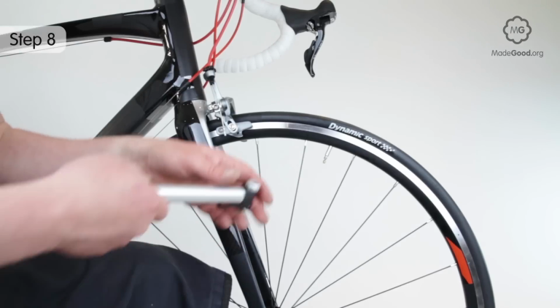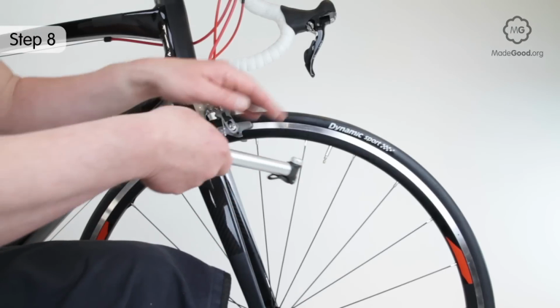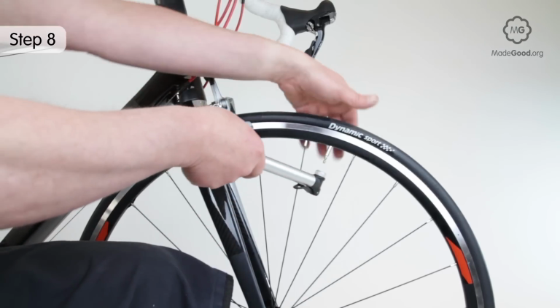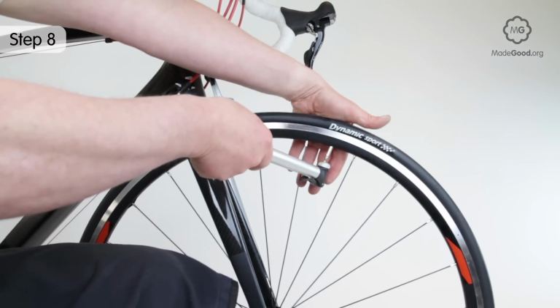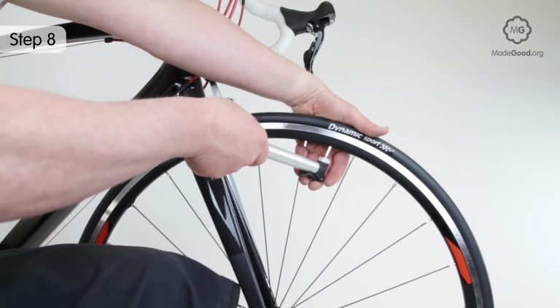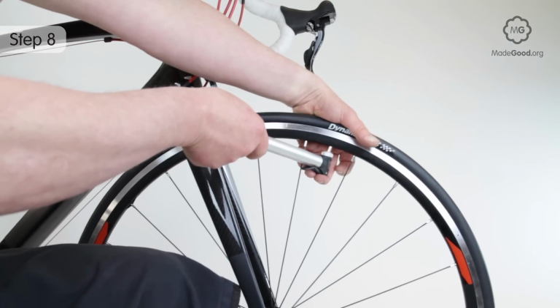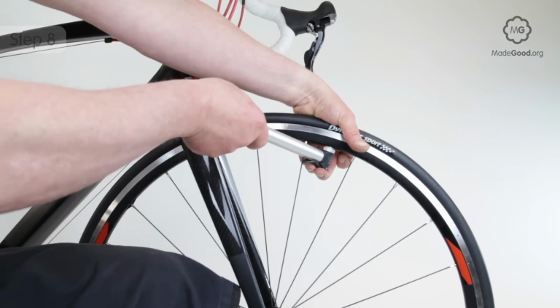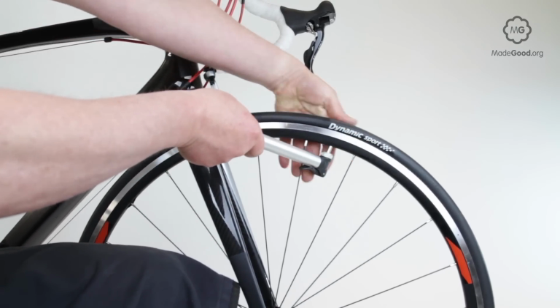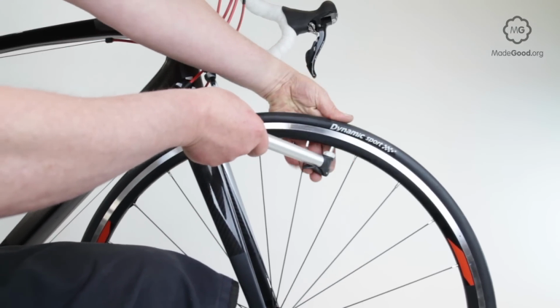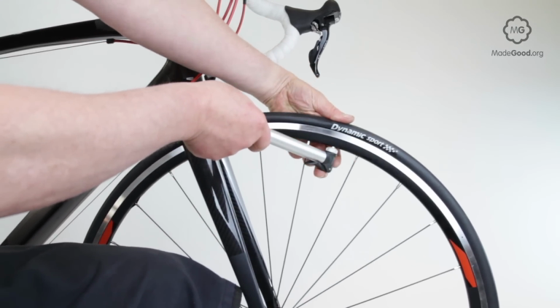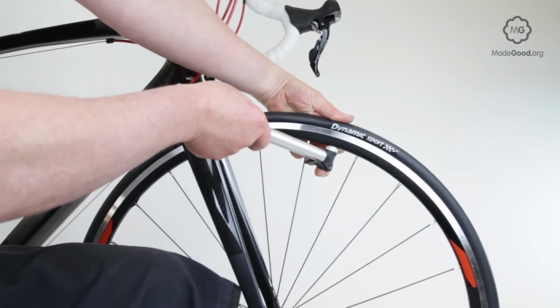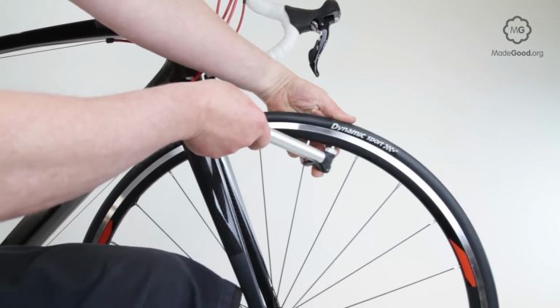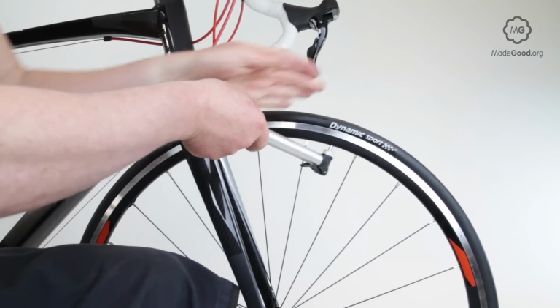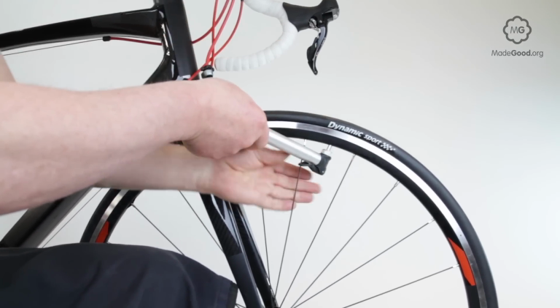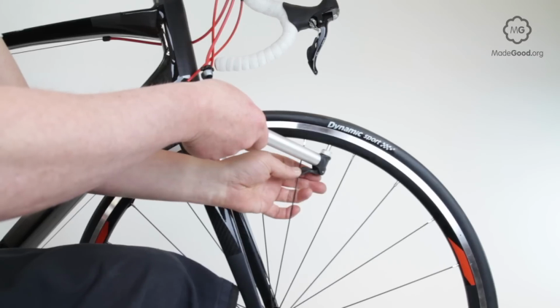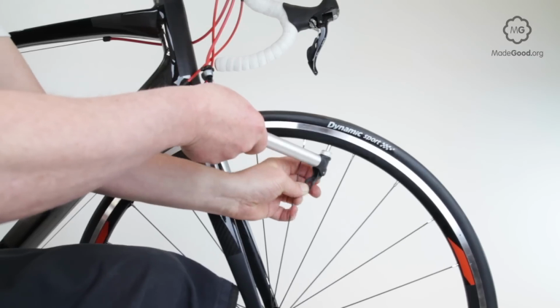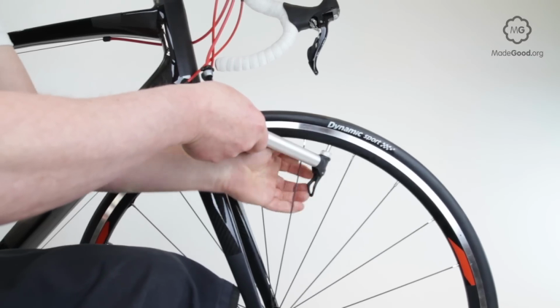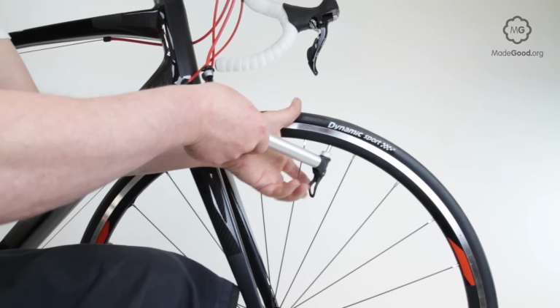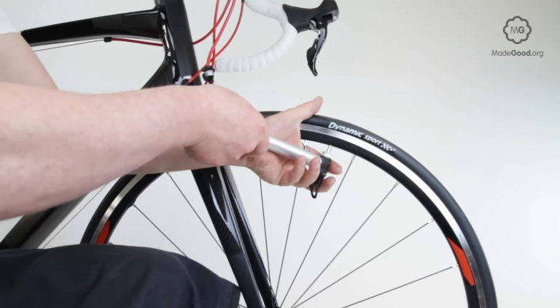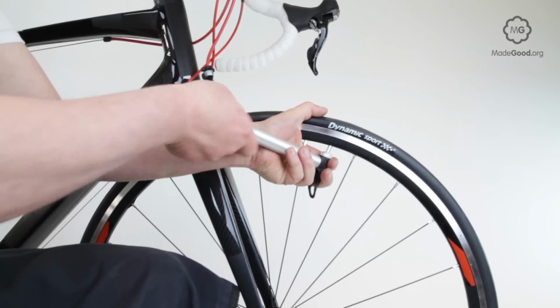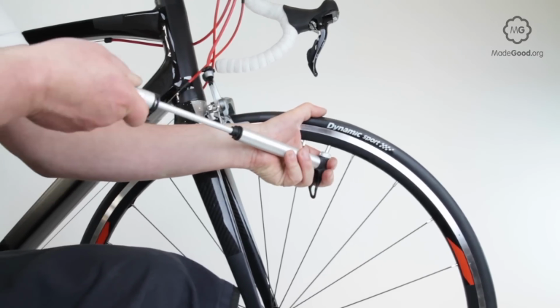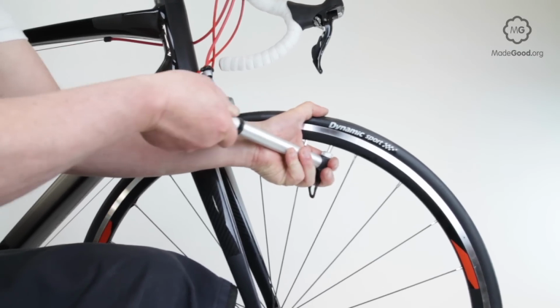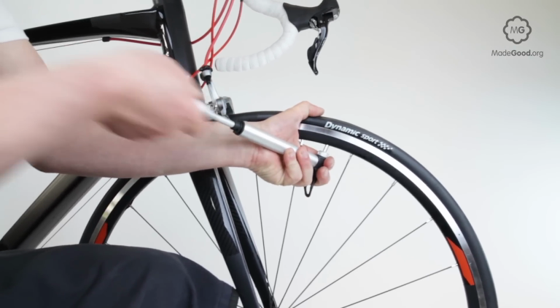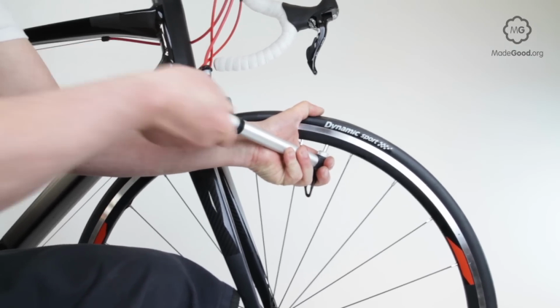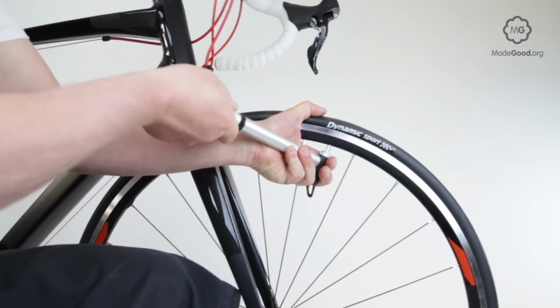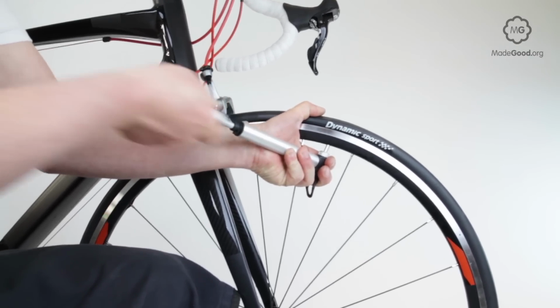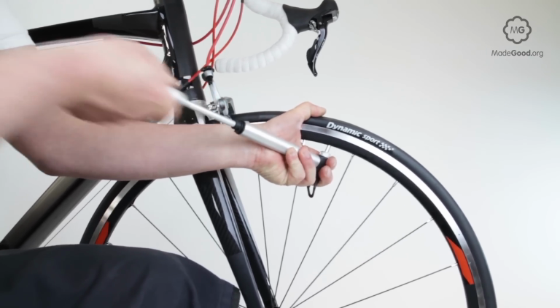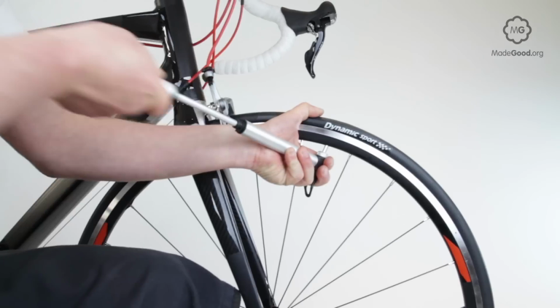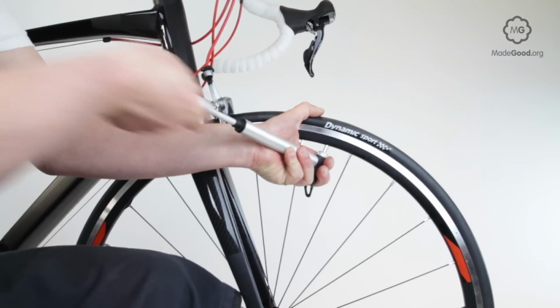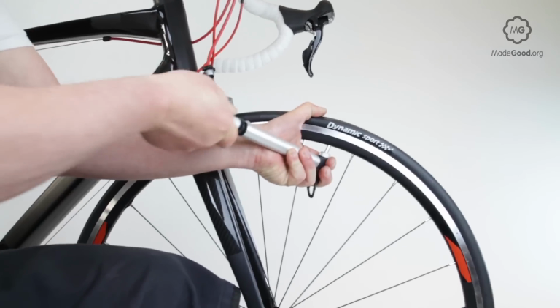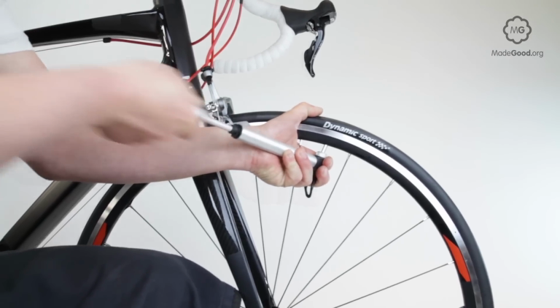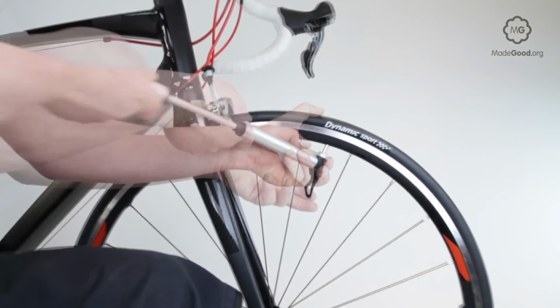It helps if you can brace the connection between the valve and the pump by hooking a finger or two around the tyre or spokes. Plant your feet and try to position yourself so you can get your shoulder behind the piston to push the pump away.